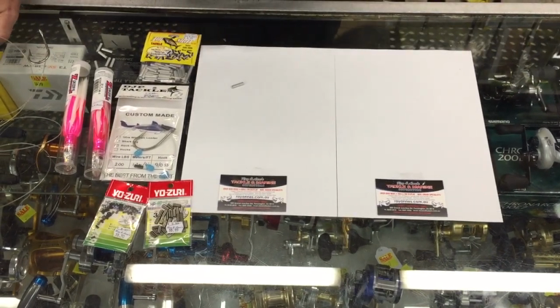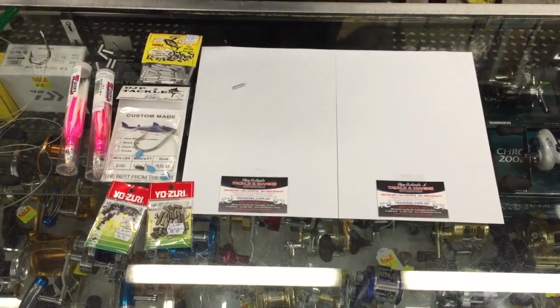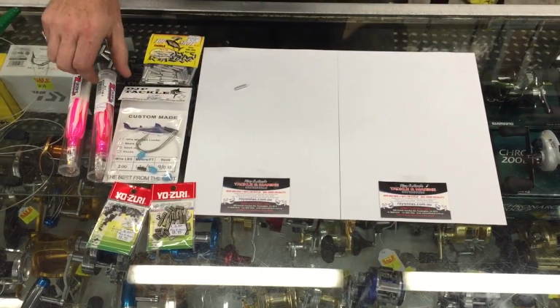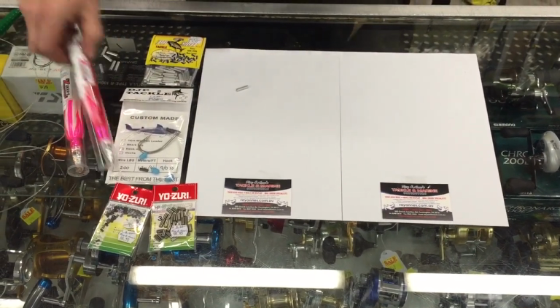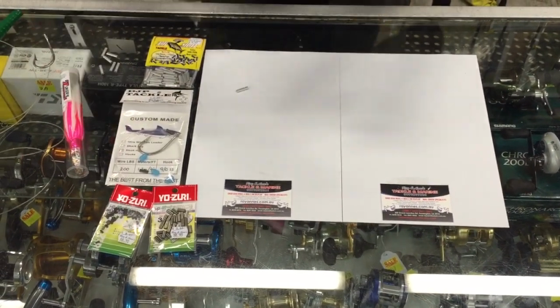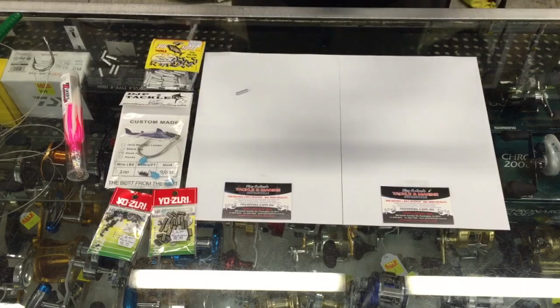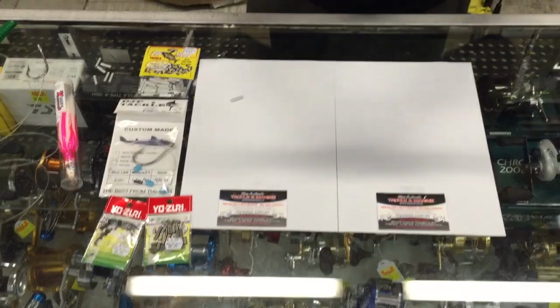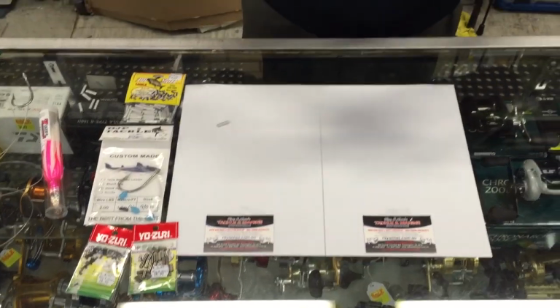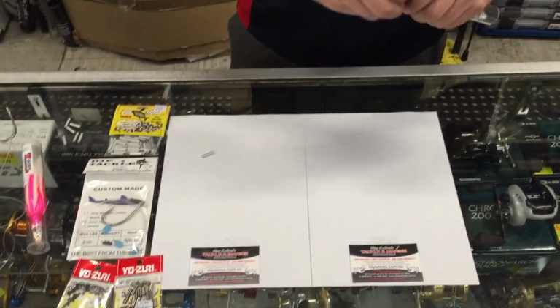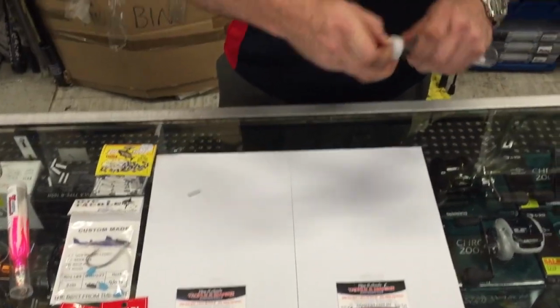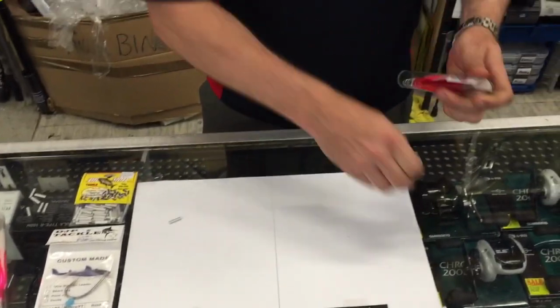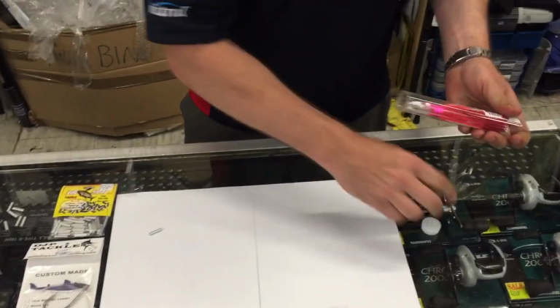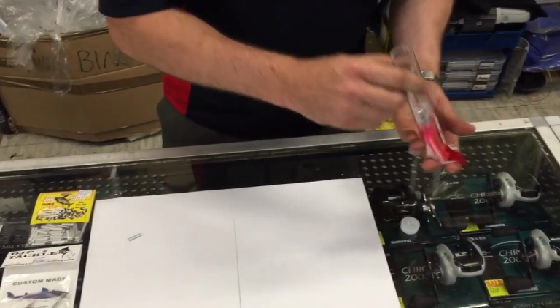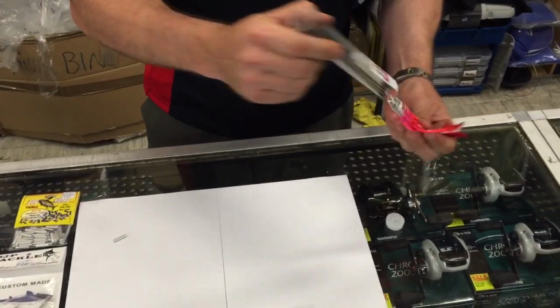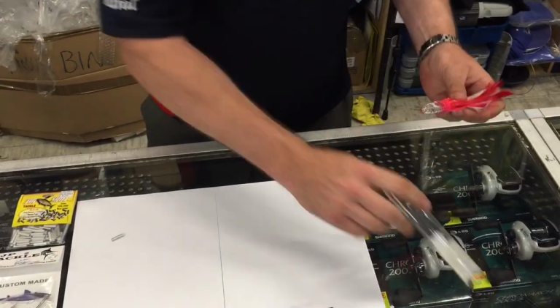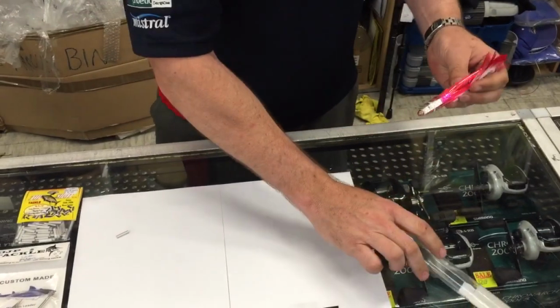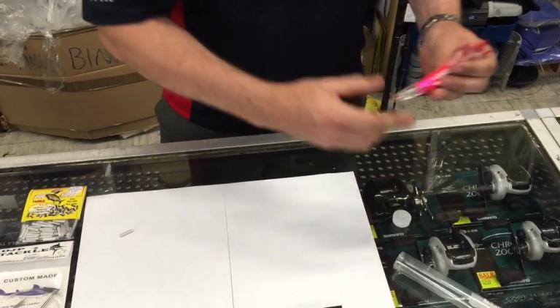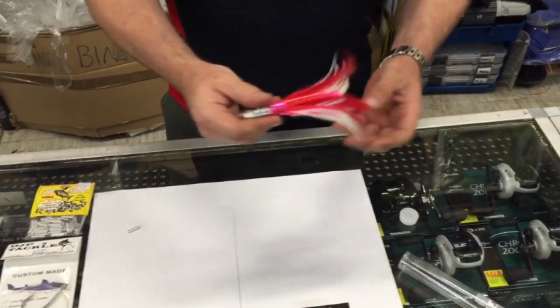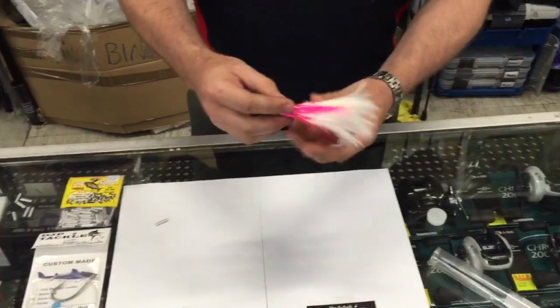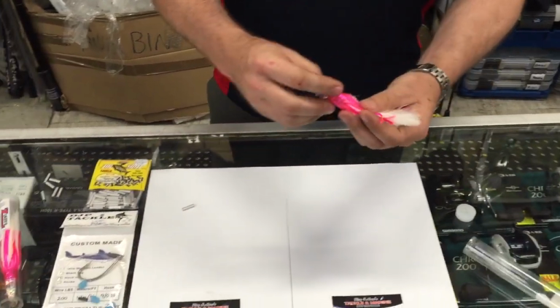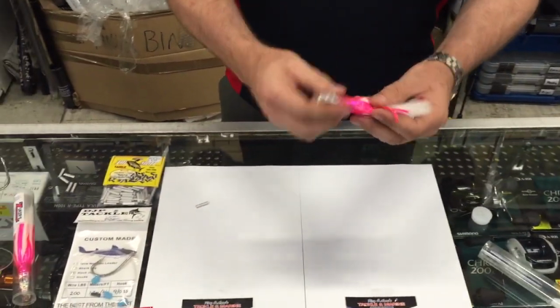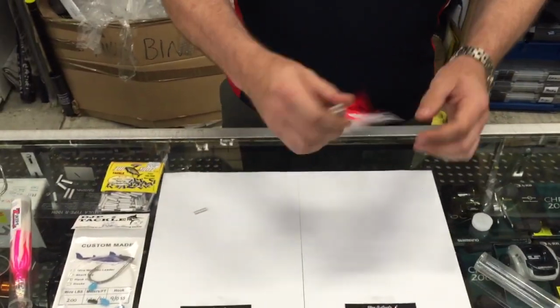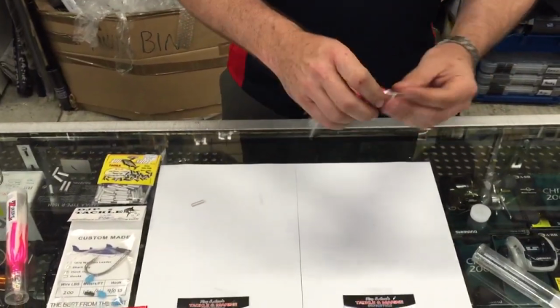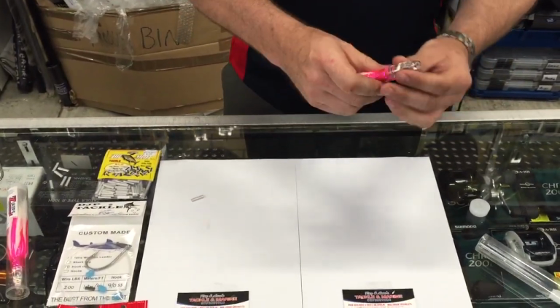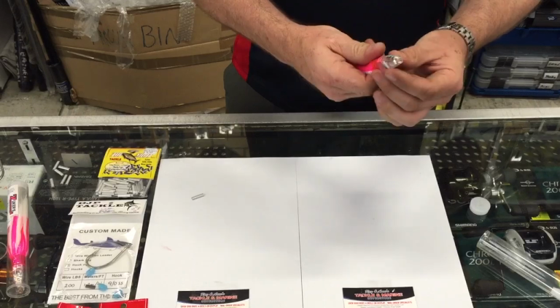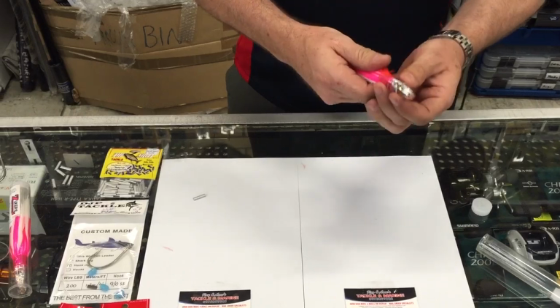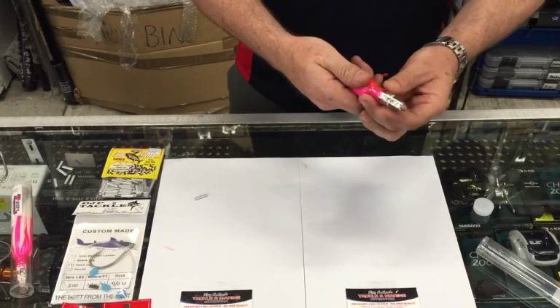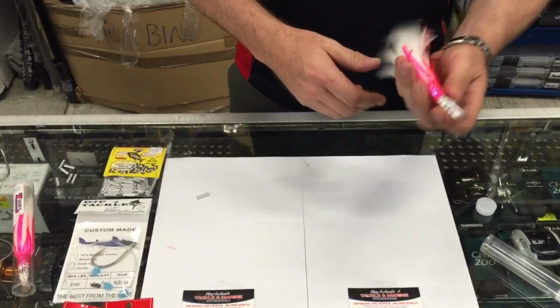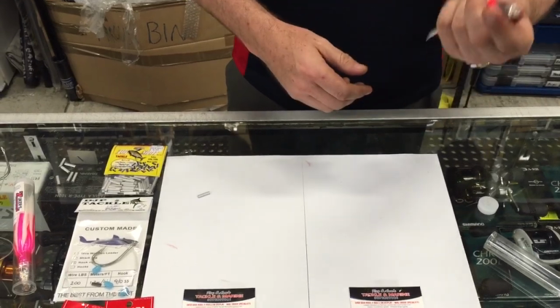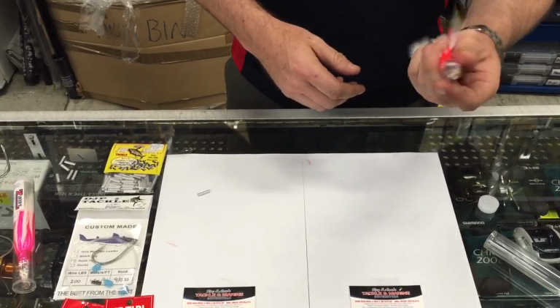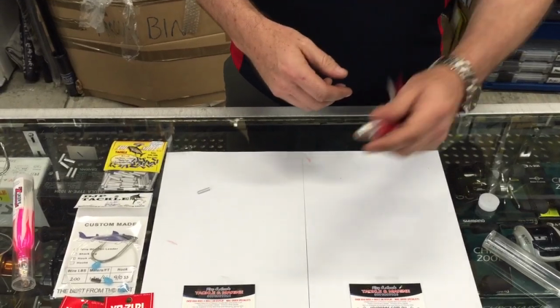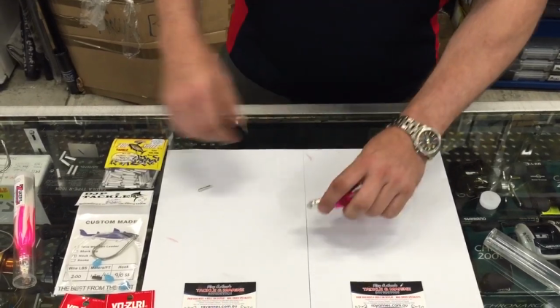First of all, we'll start with a tuna skirt. This is a Zucca red and white, a very popular lure. It comes unrigged unfortunately, so we rig them in-house for you.